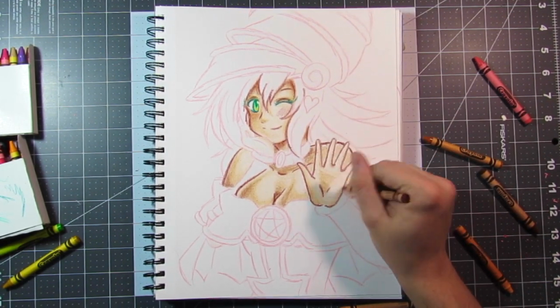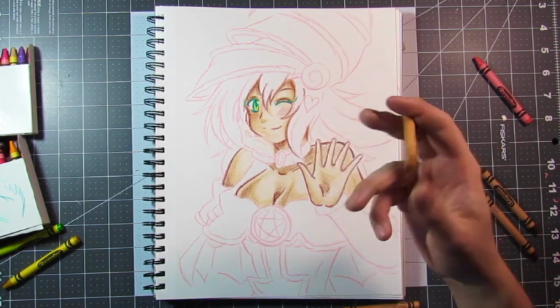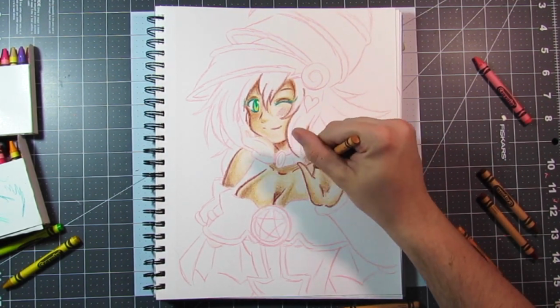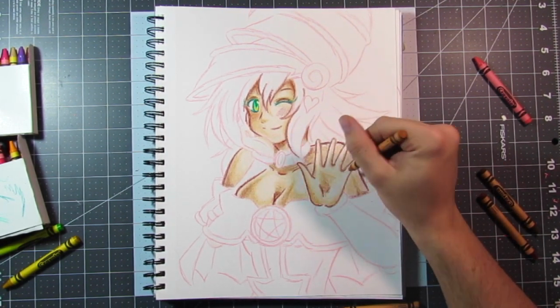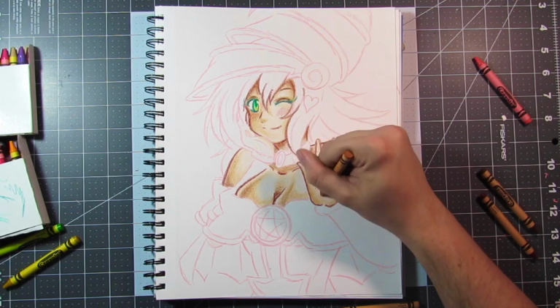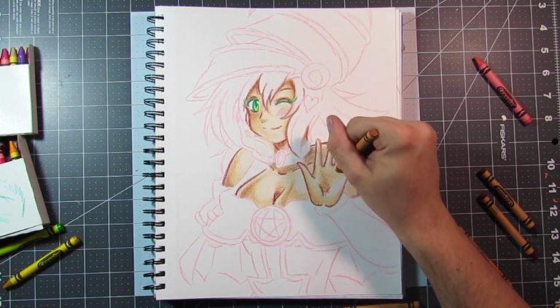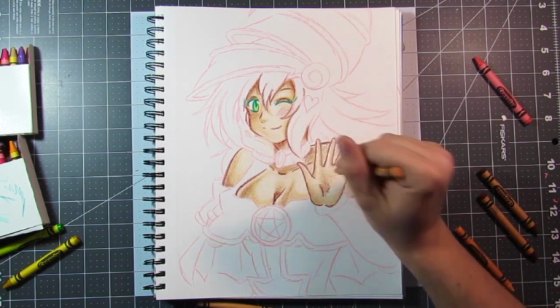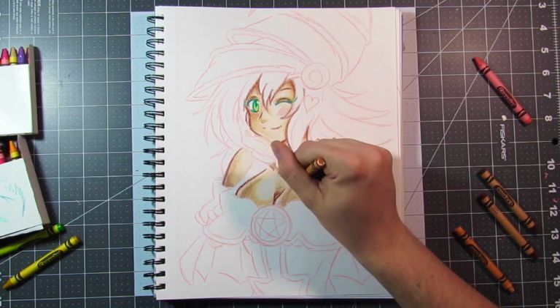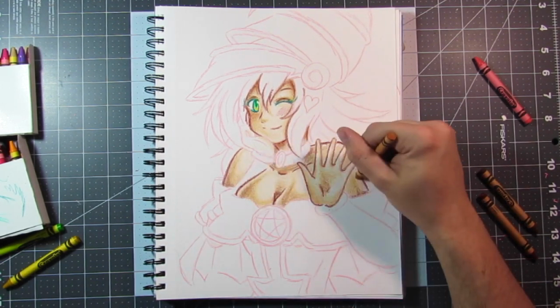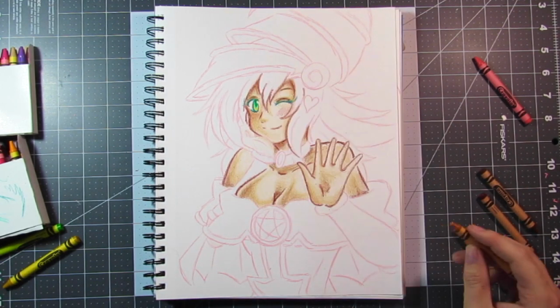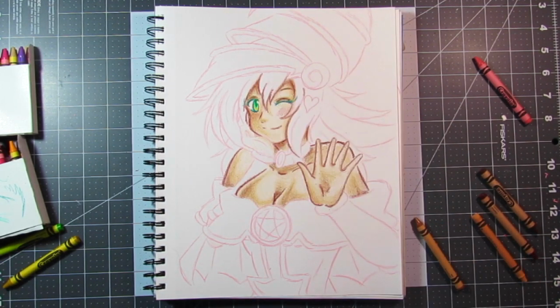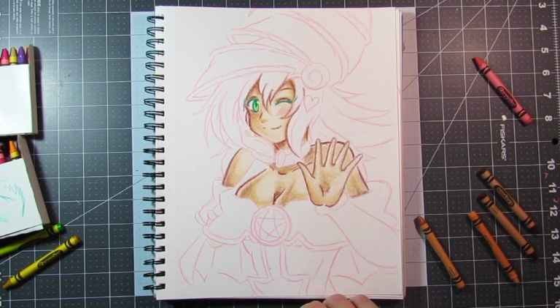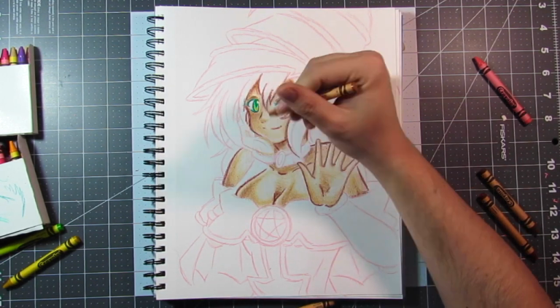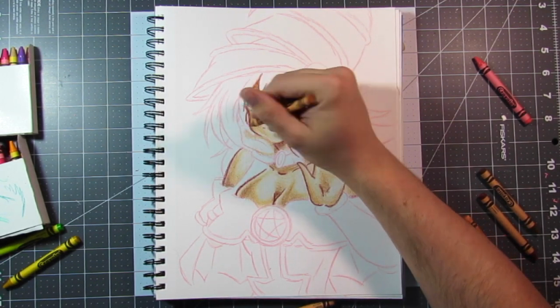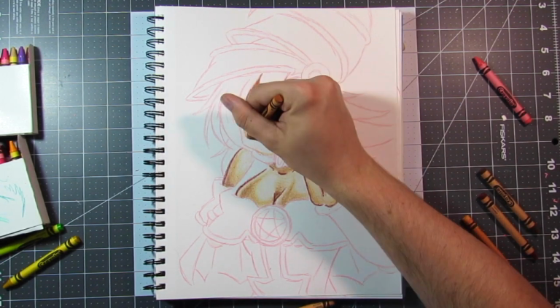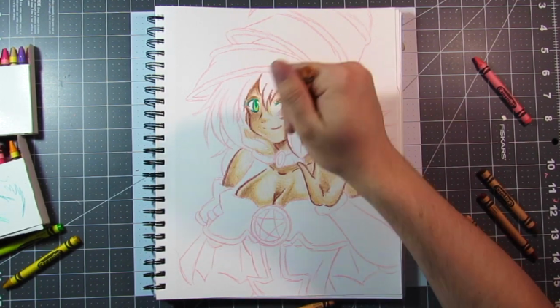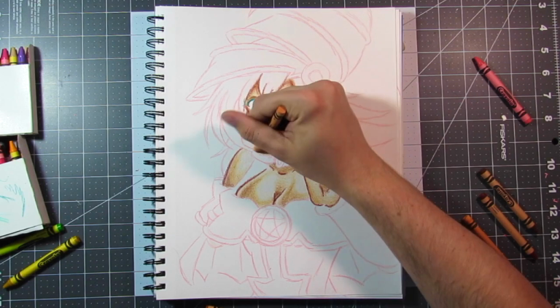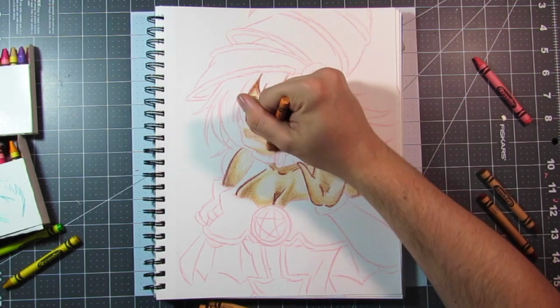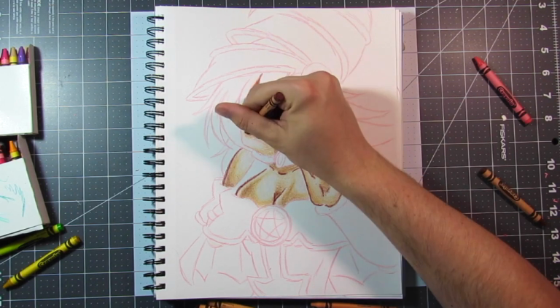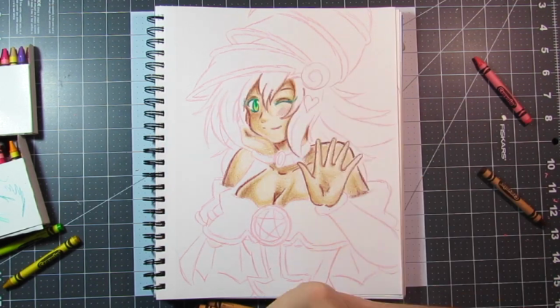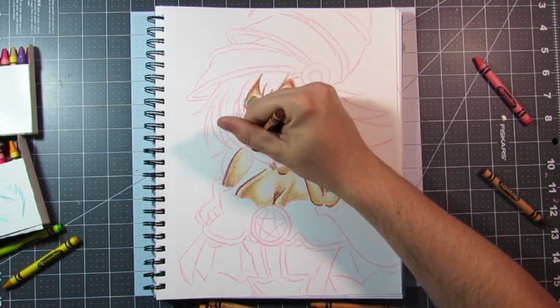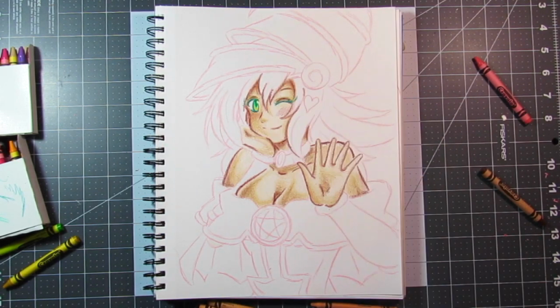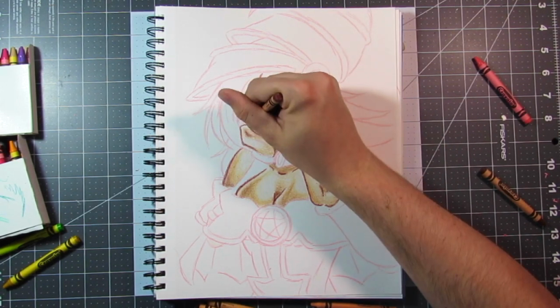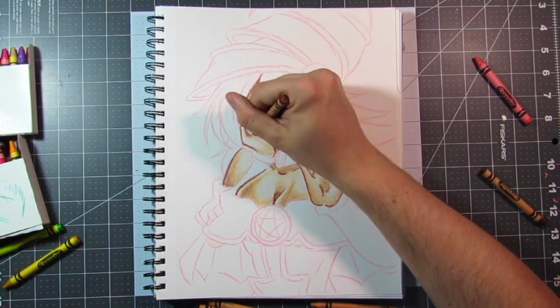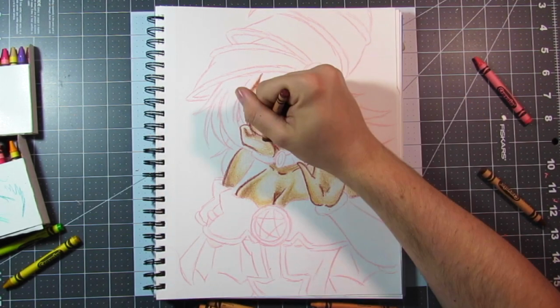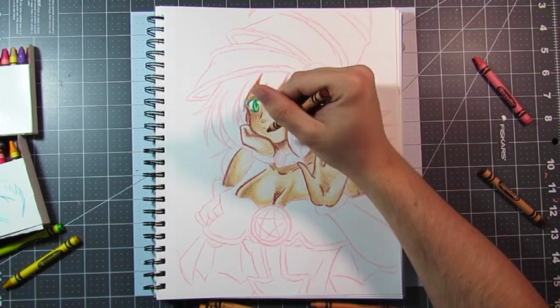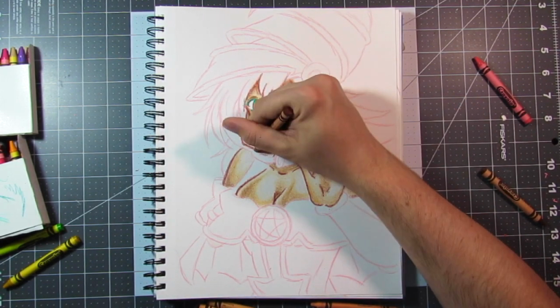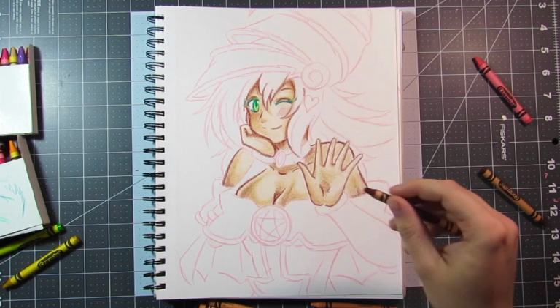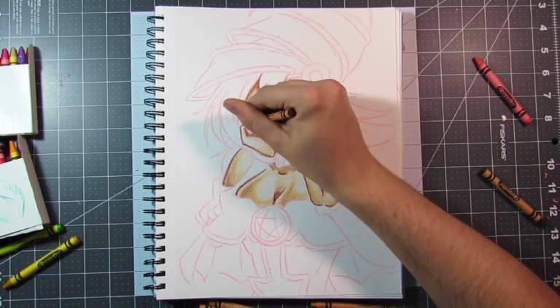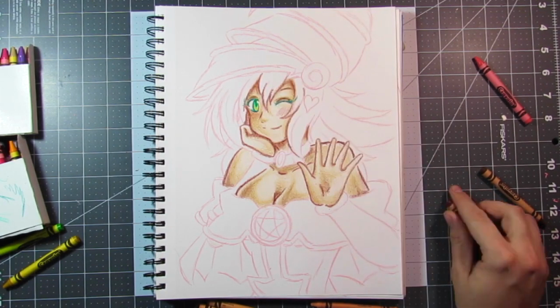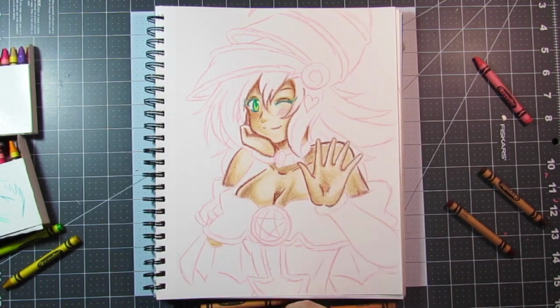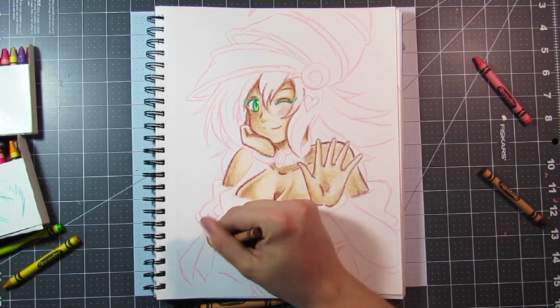Nostalgia — that was the word I was looking for in the beginning! So I wanted to actually do something a bit different because it would be more fun to just try a different medium and see how you are as you progress.